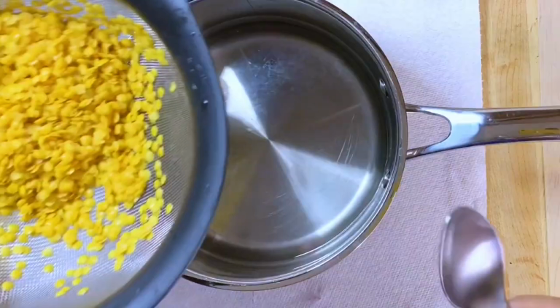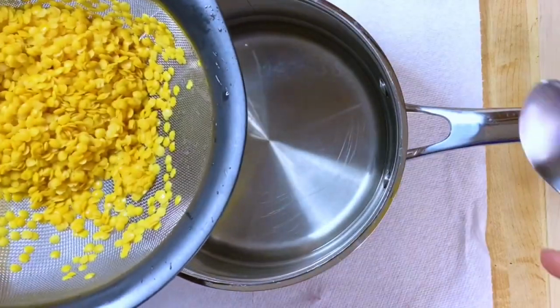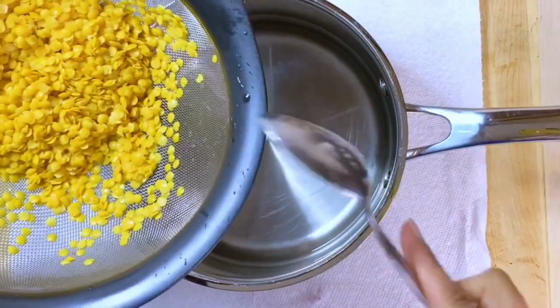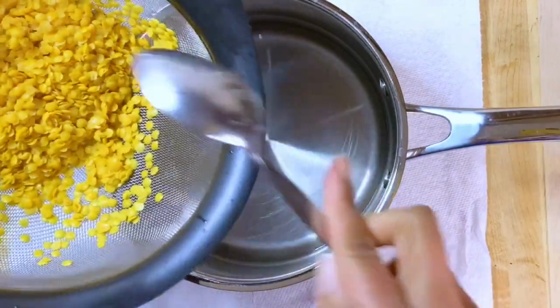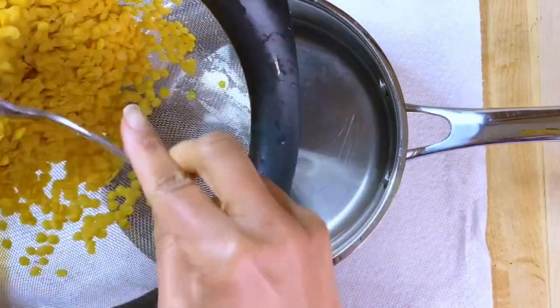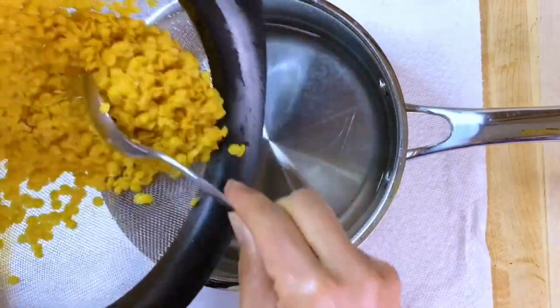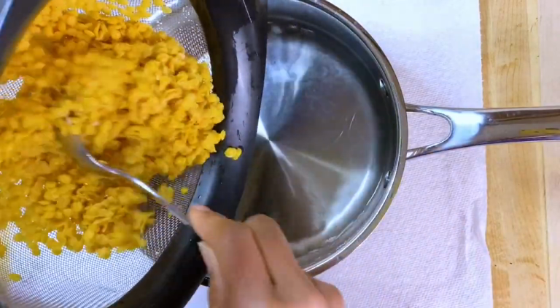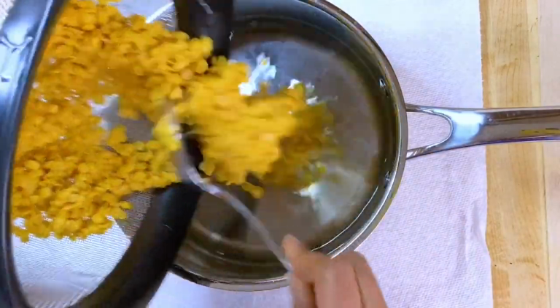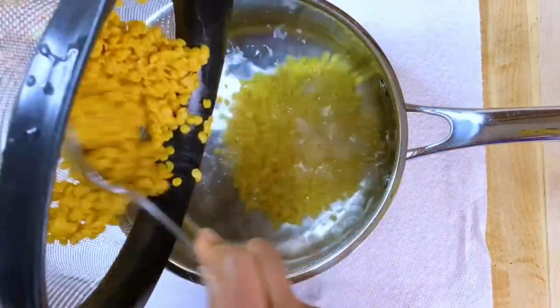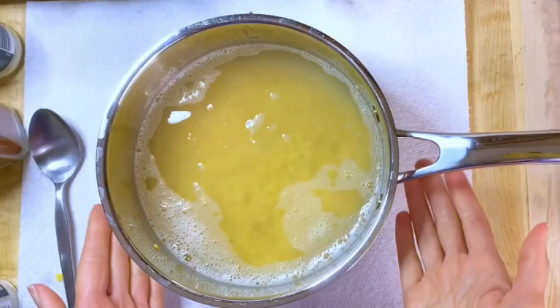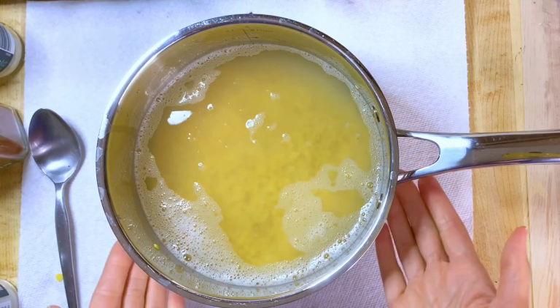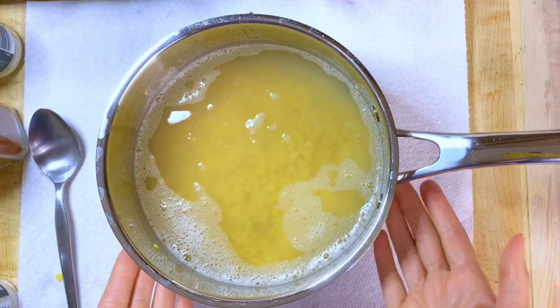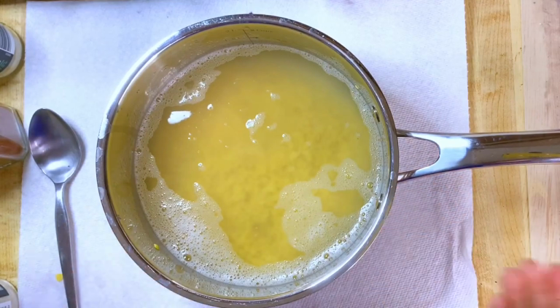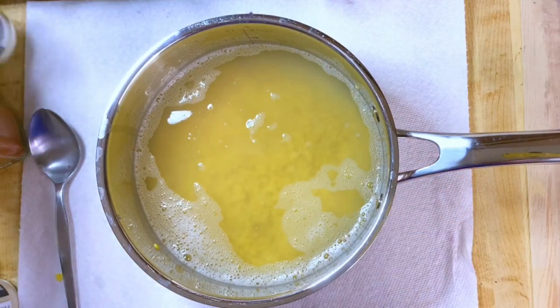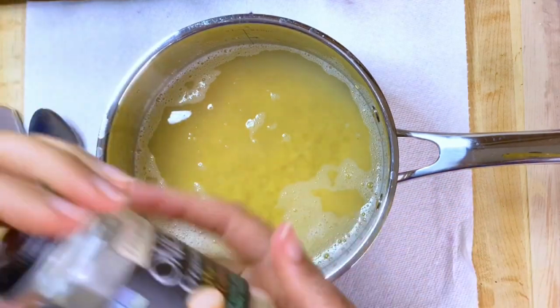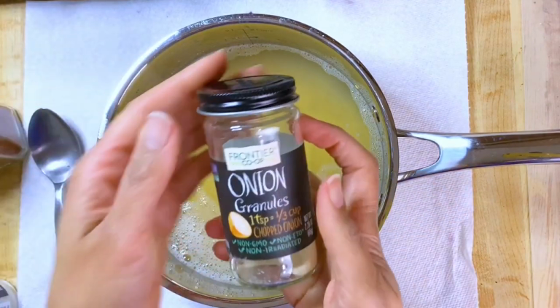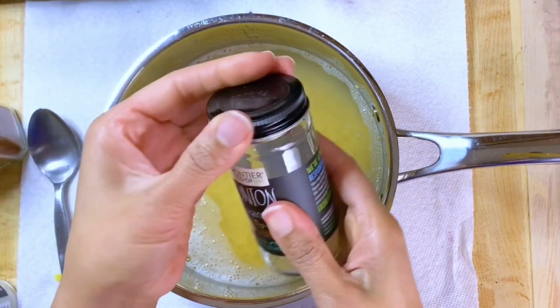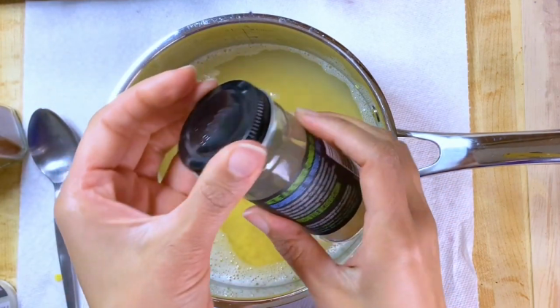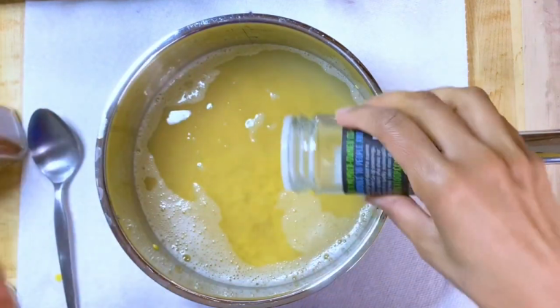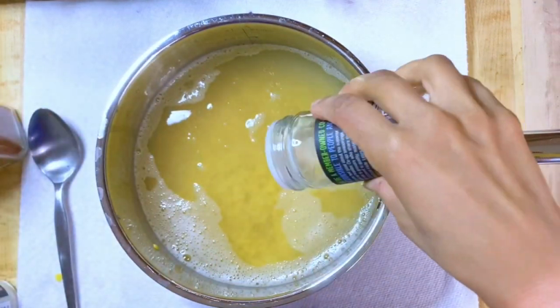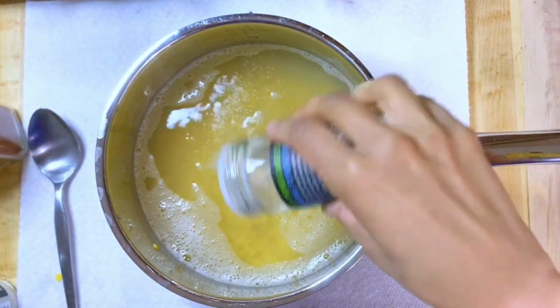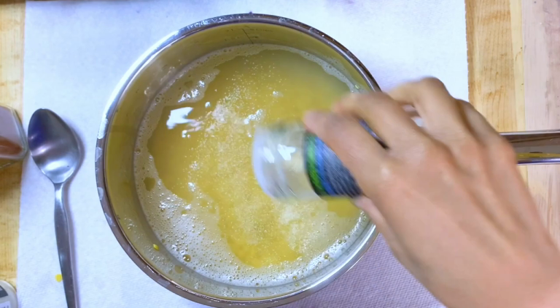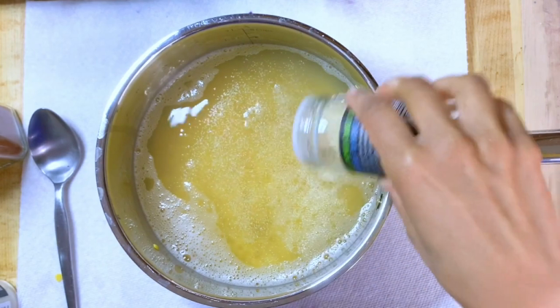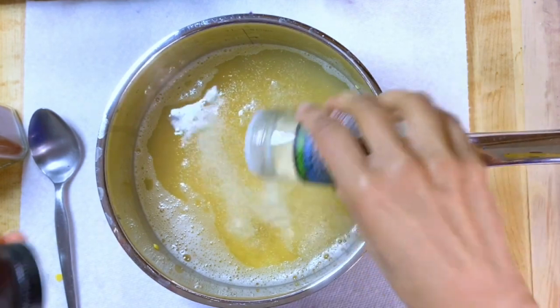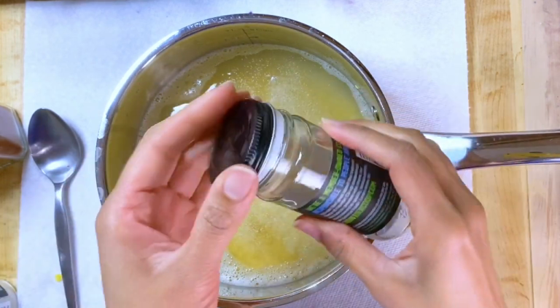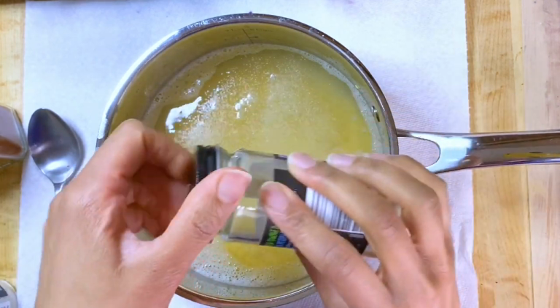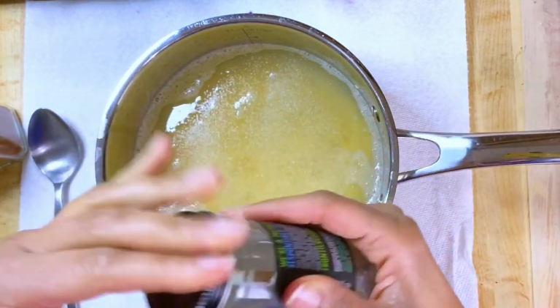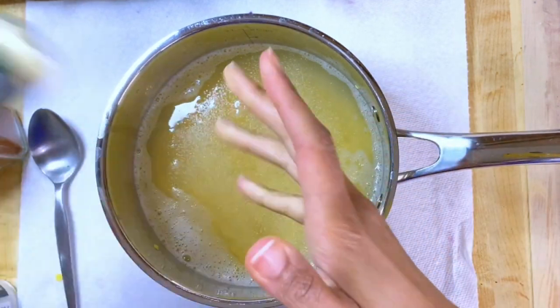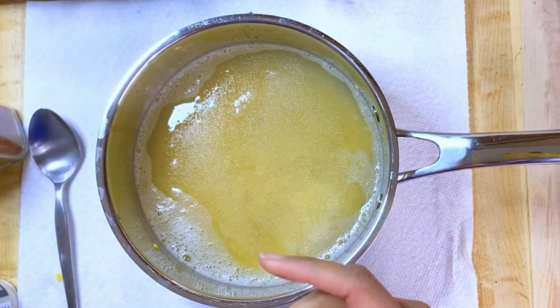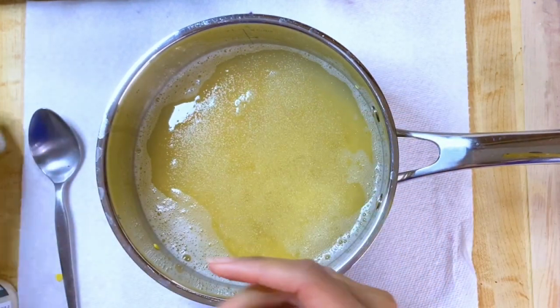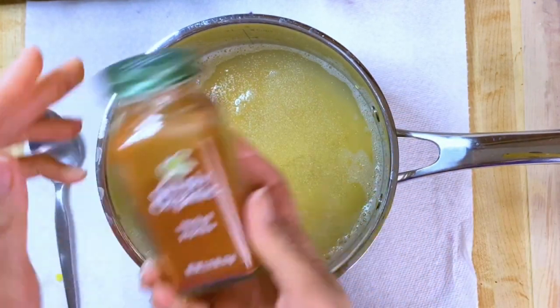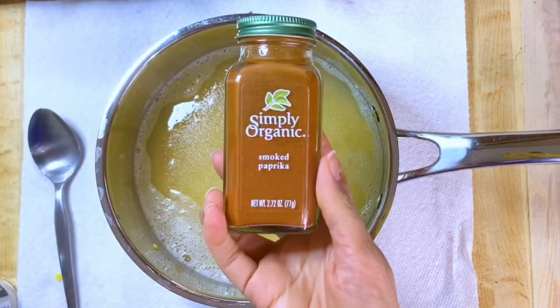Now I'm going to be adding my one cup of lentils. Before I put it on the stove to cook, I'm going to add a little bit of seasonings. I'm going to add a little bit of onion powder, pepper, and smoked paprika.